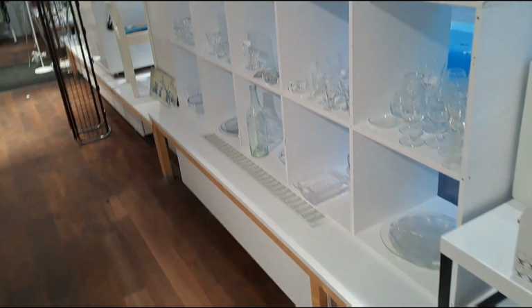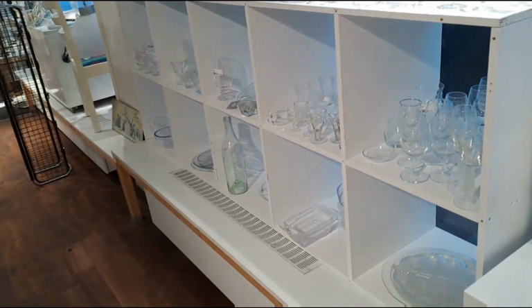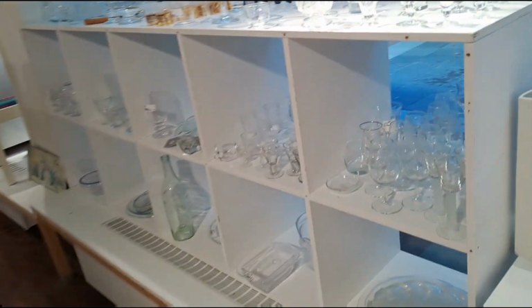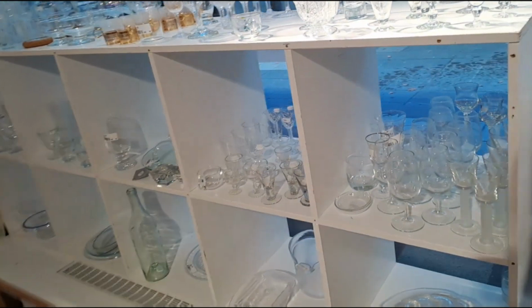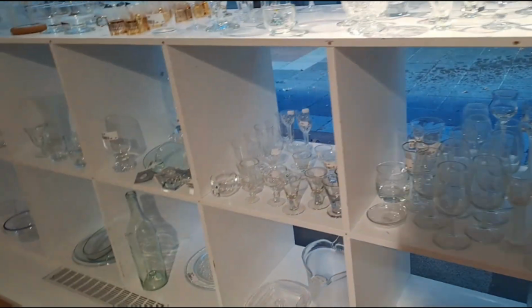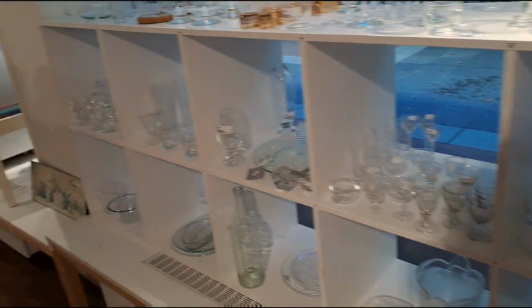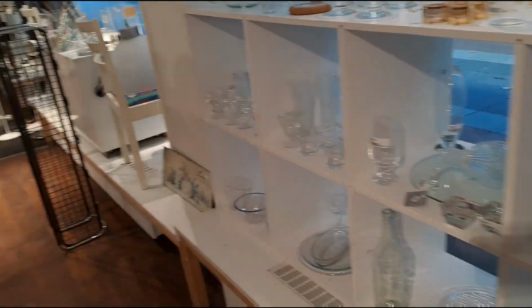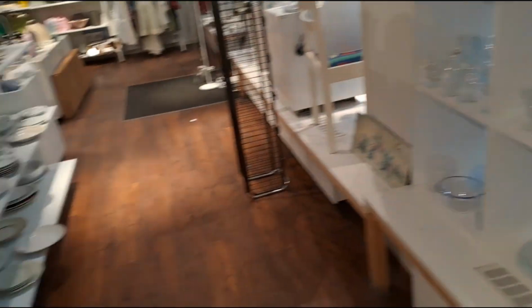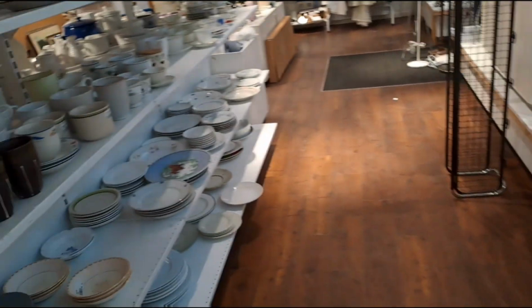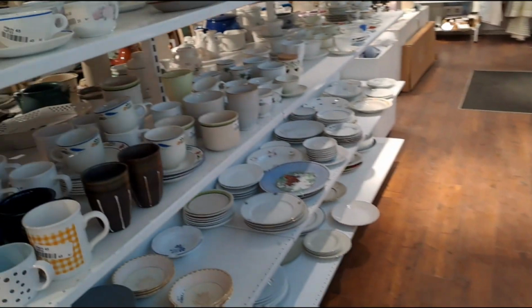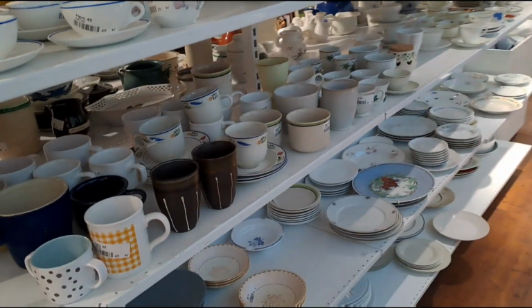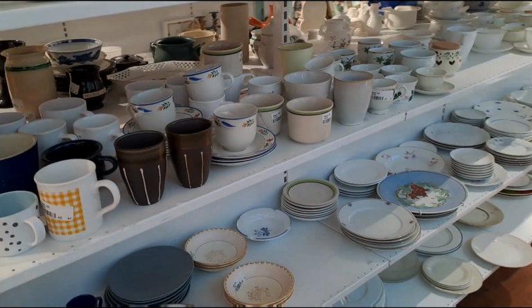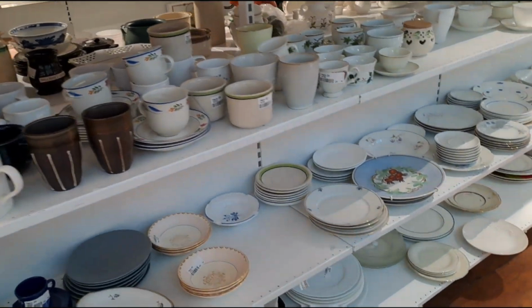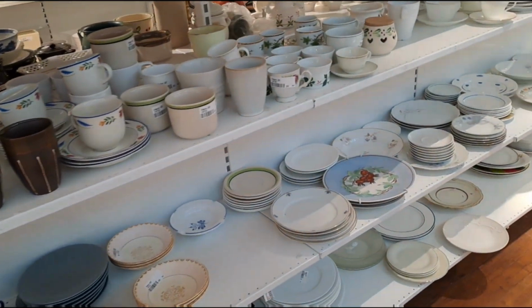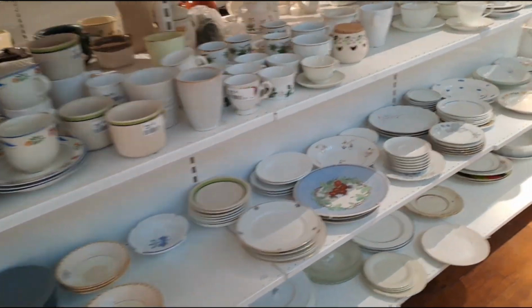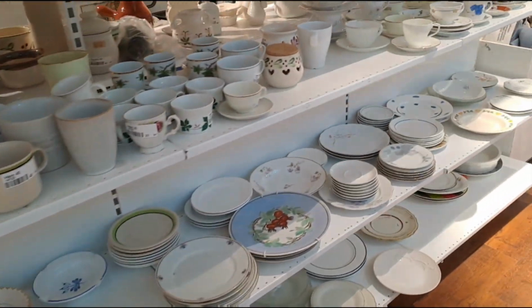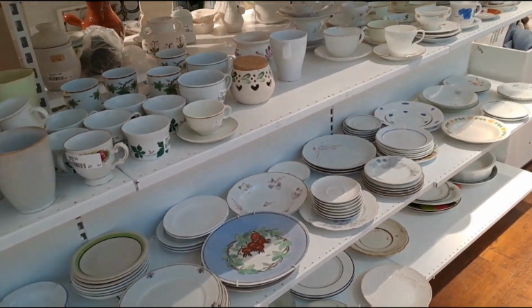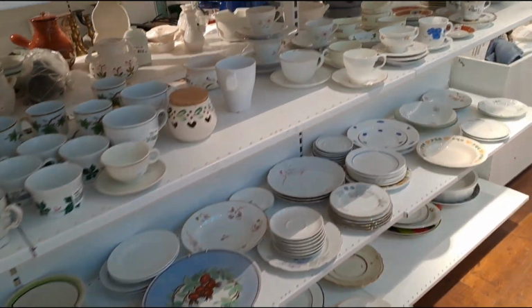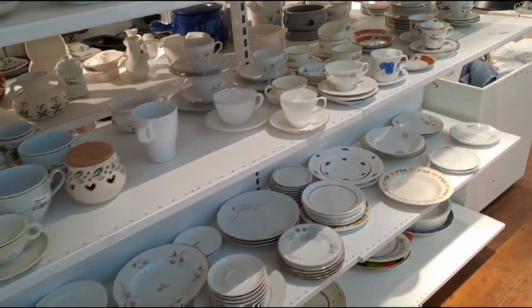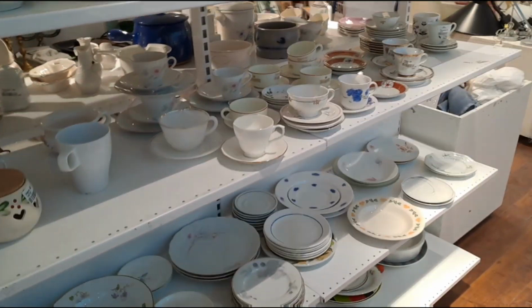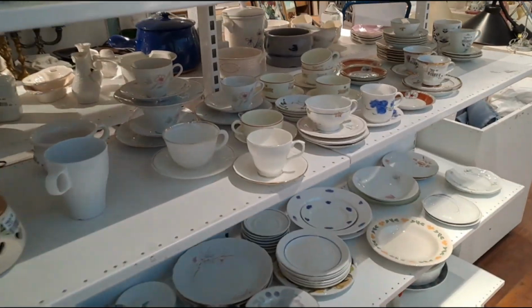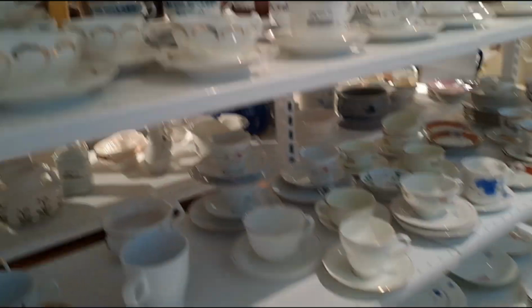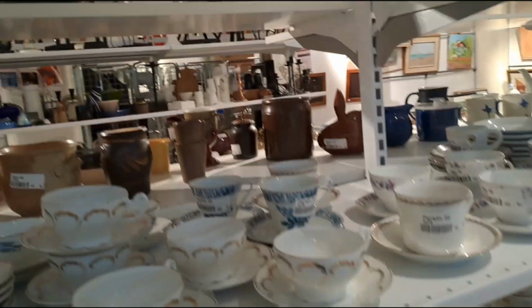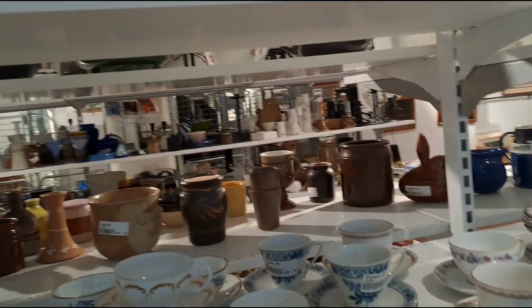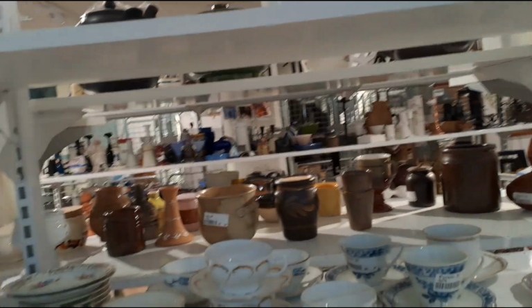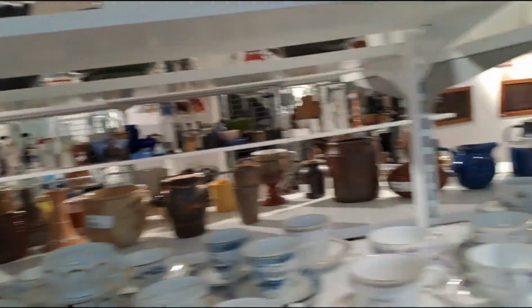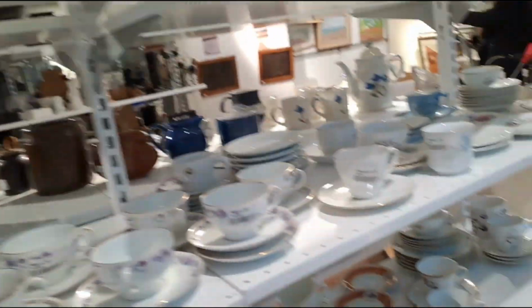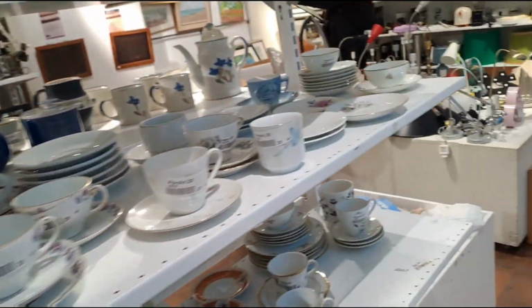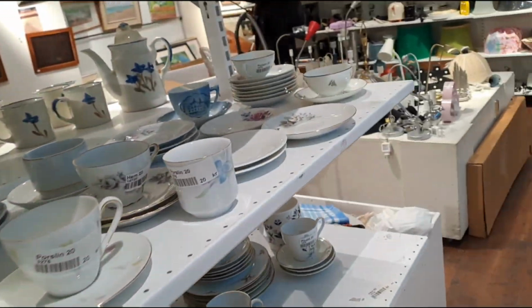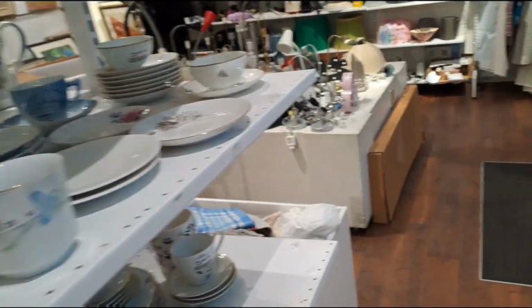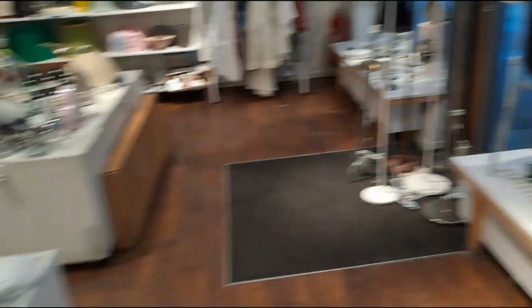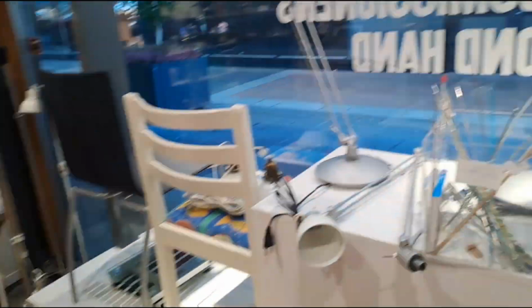Hello my lovelies, welcome to another film video. I am at Stadsmusjonen, it's a thrift shop and I'm gonna see what I can find. I need a few things and I really hope I can find what I need, so let's have a look.